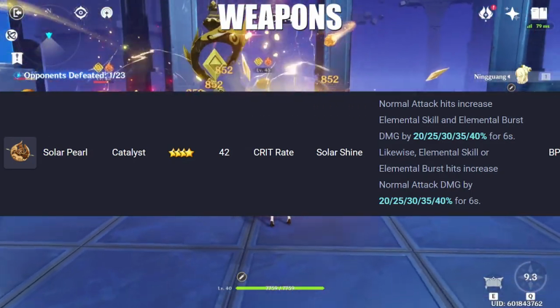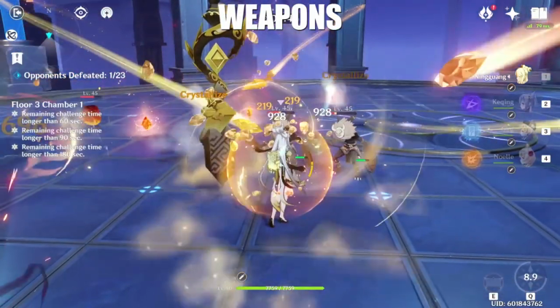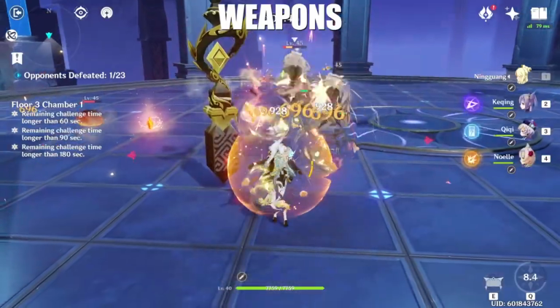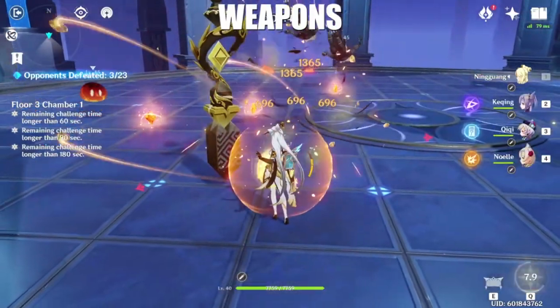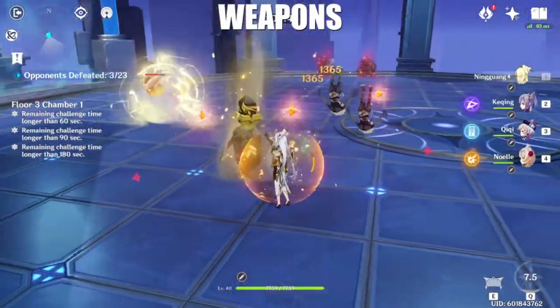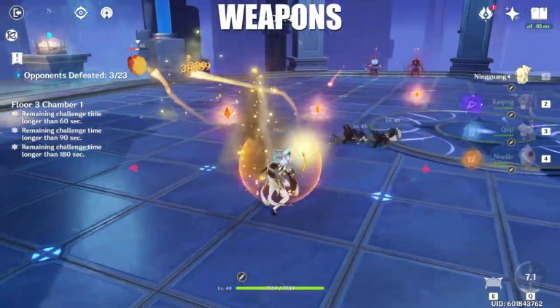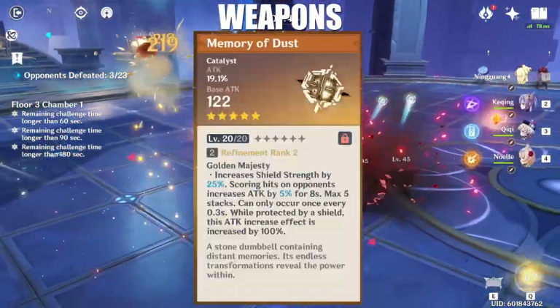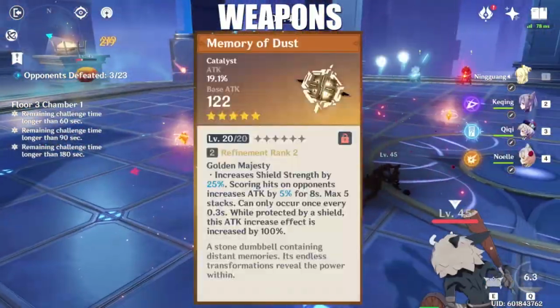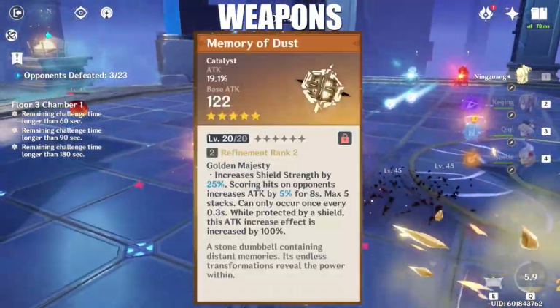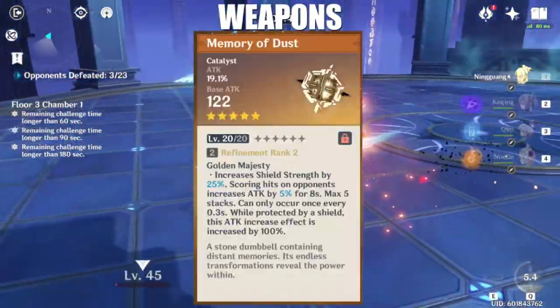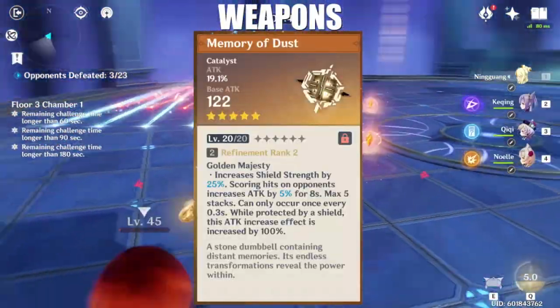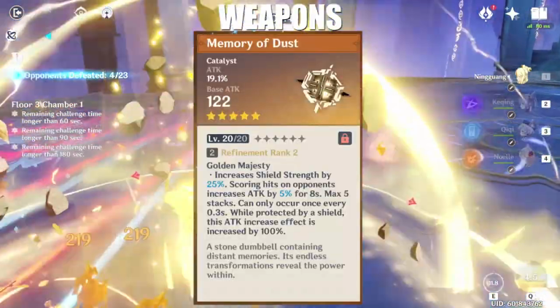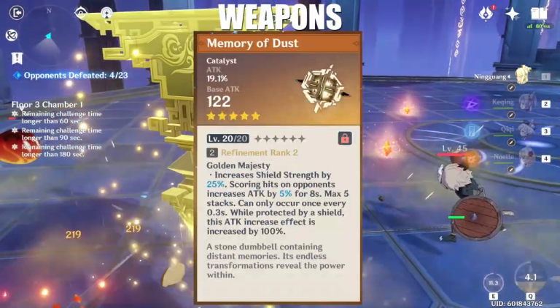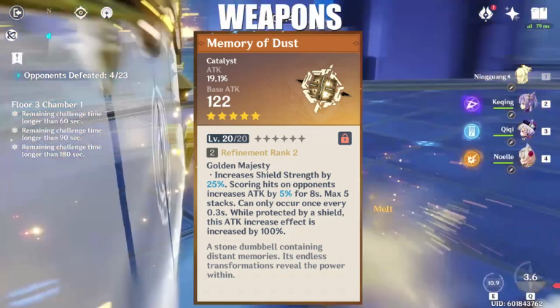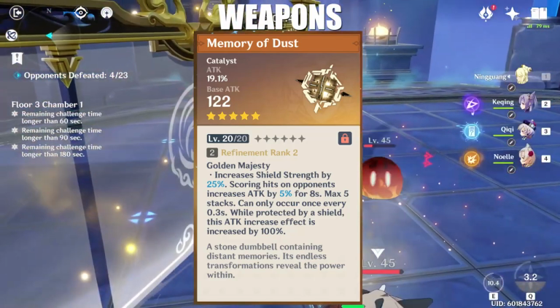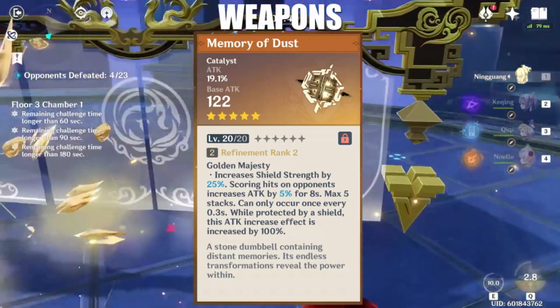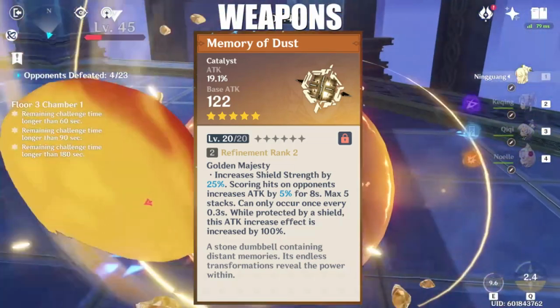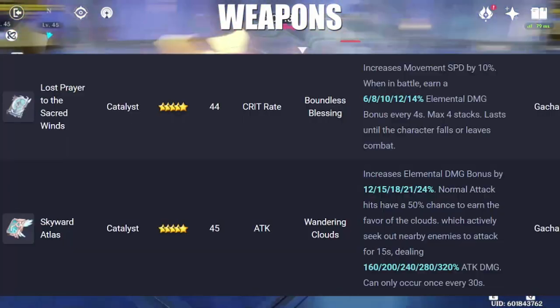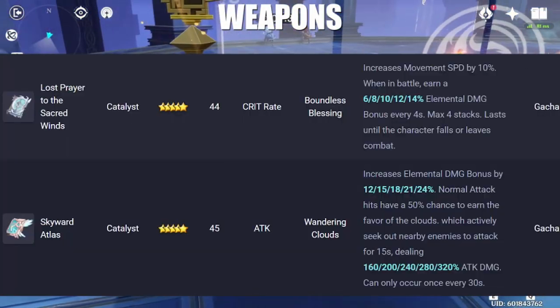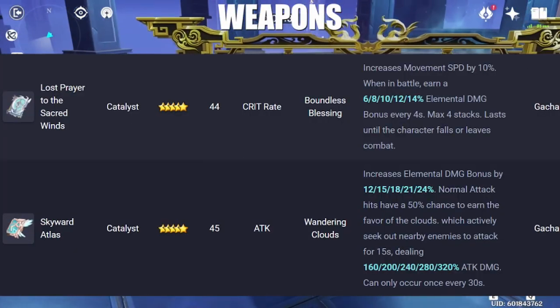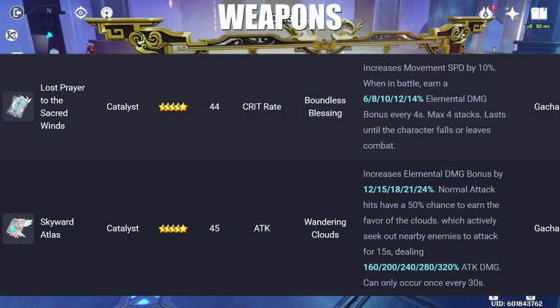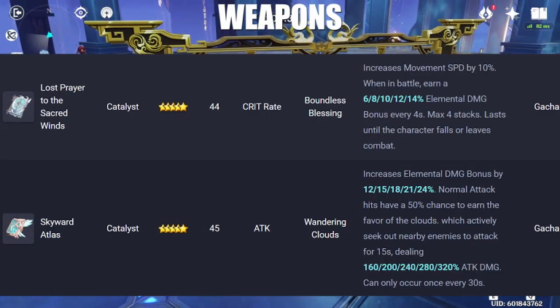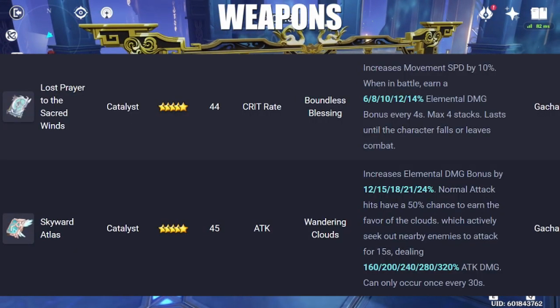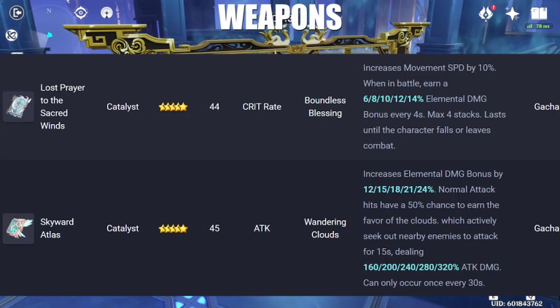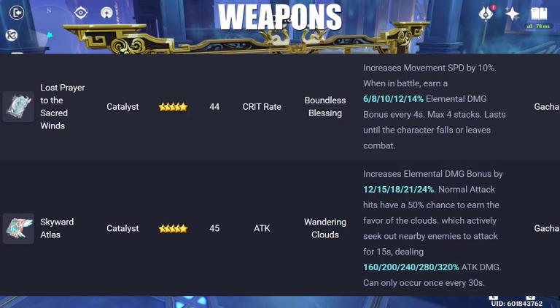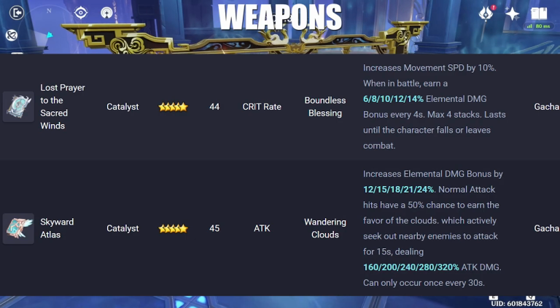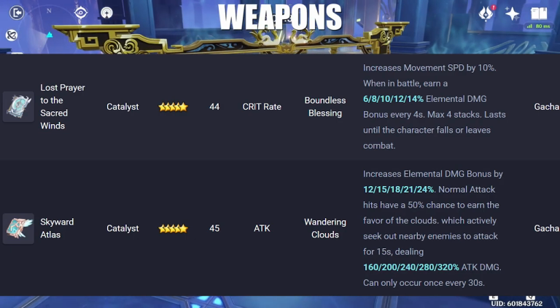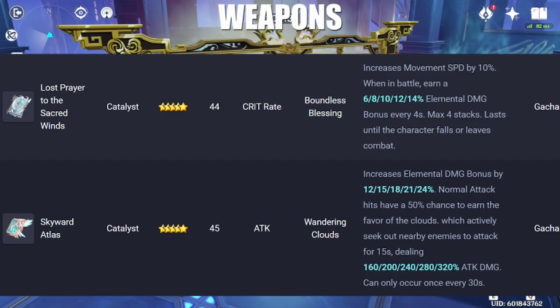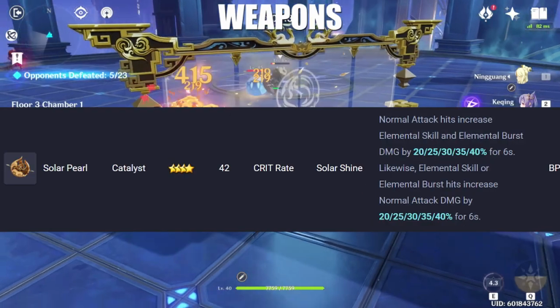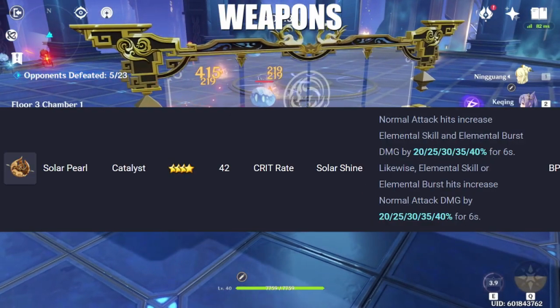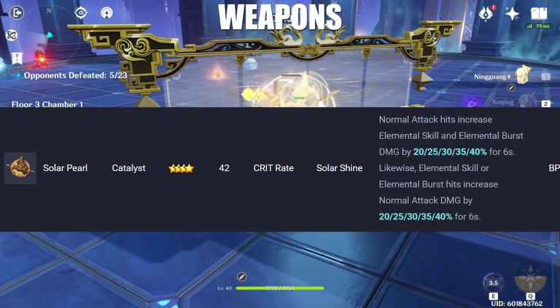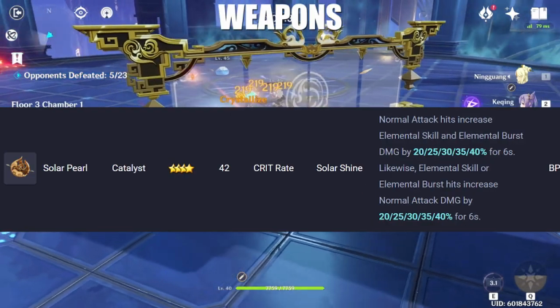For the five-star options, it's not a secret that Memory of Dust is best in slot for her. However, the two other five-stars are also decent, but if you don't have them, do not sweat it as the four-star Solar Pearl is an amazing choice.